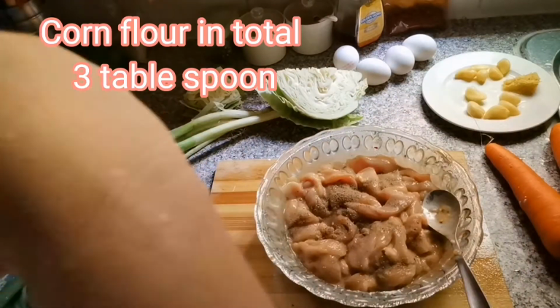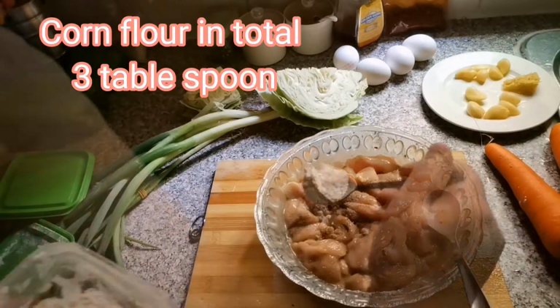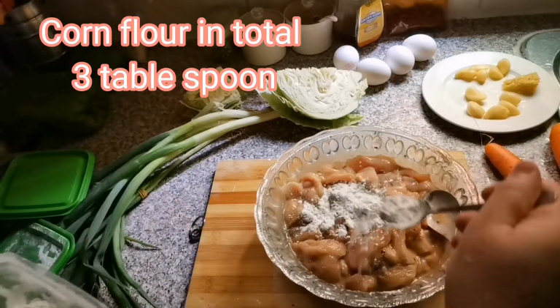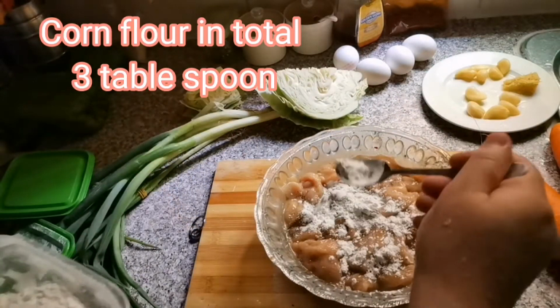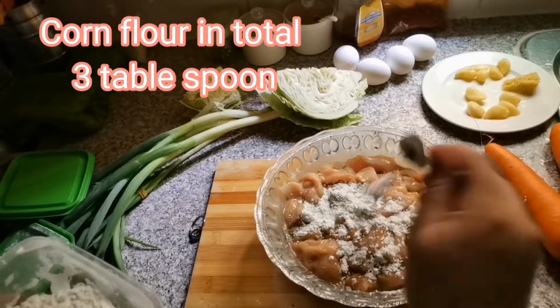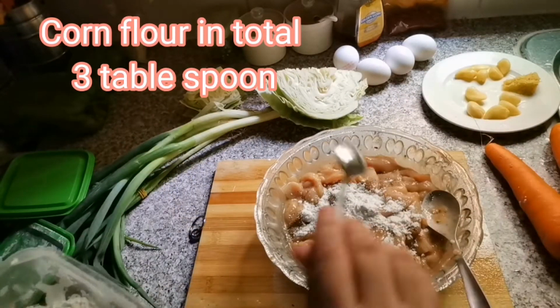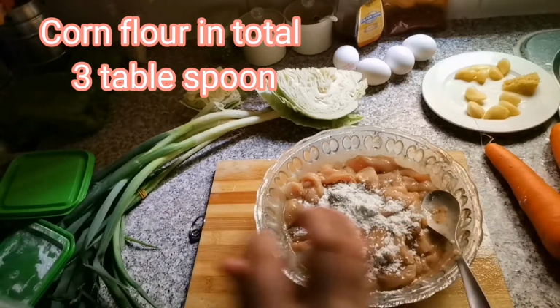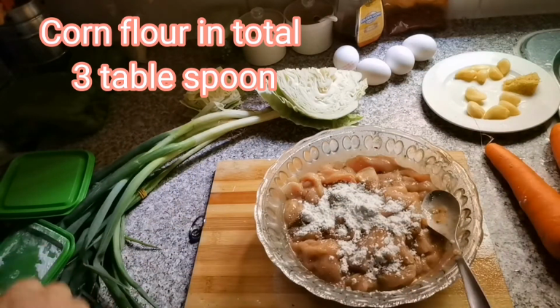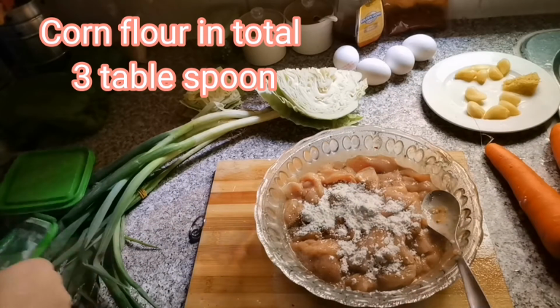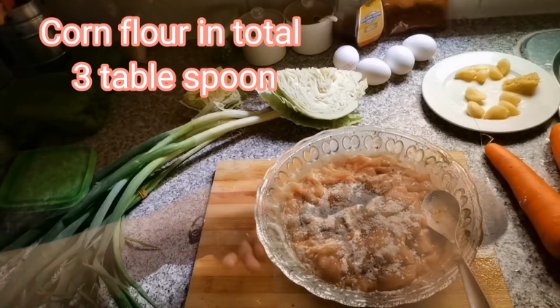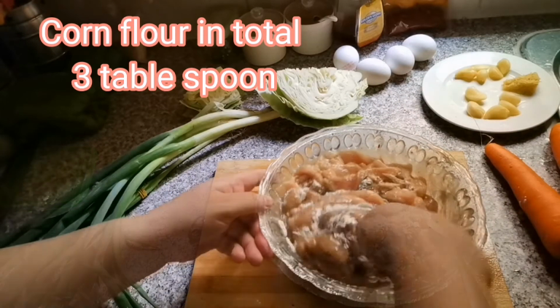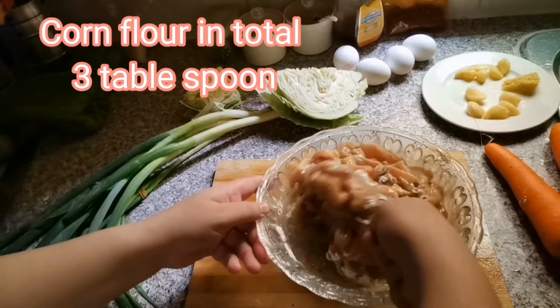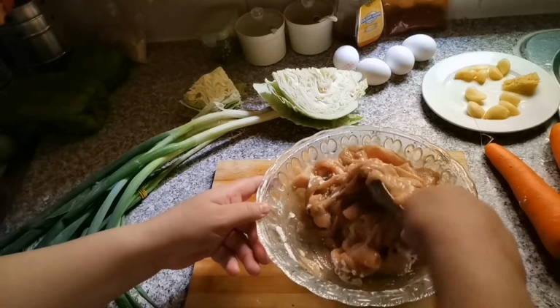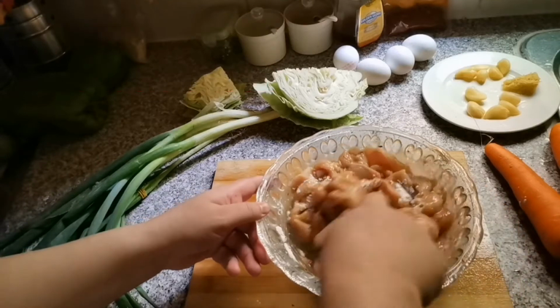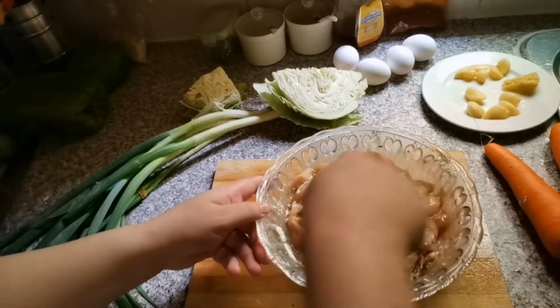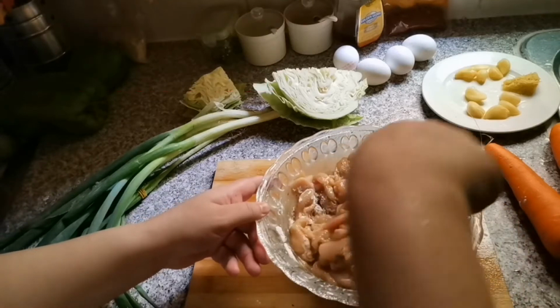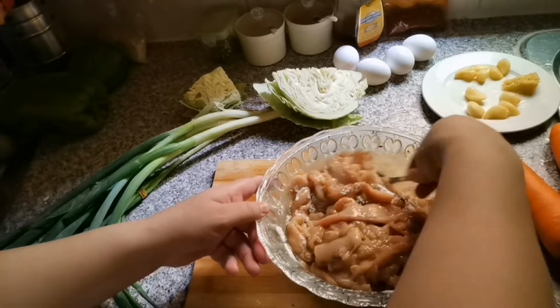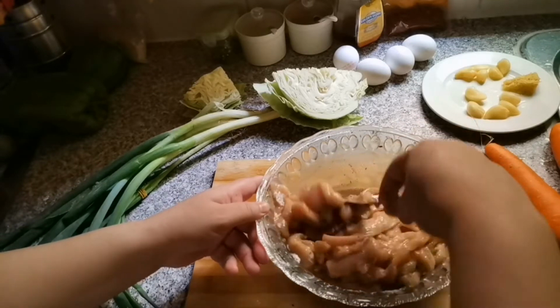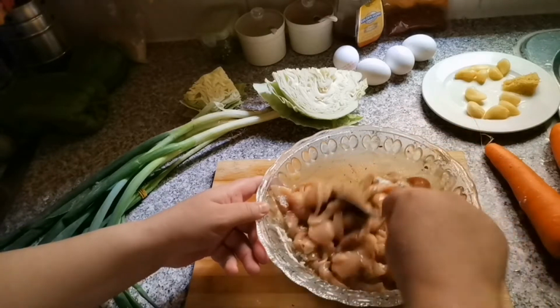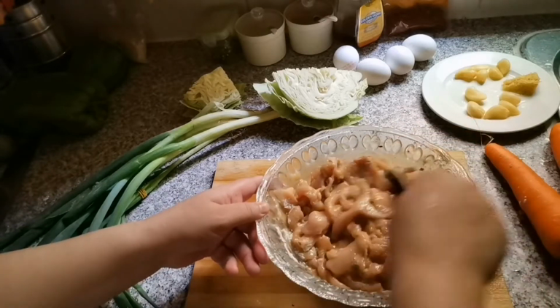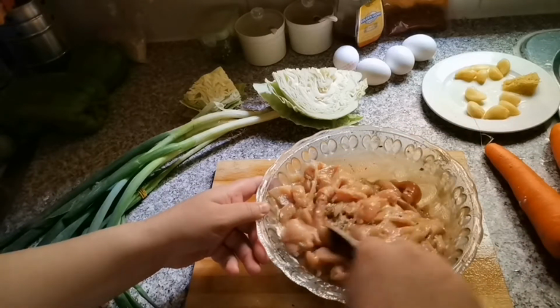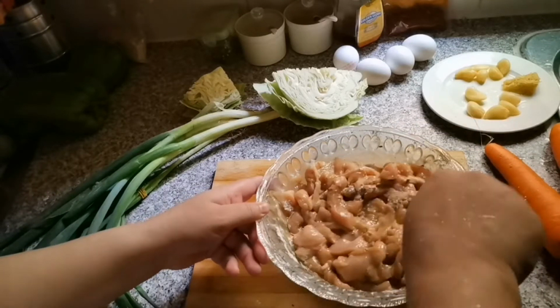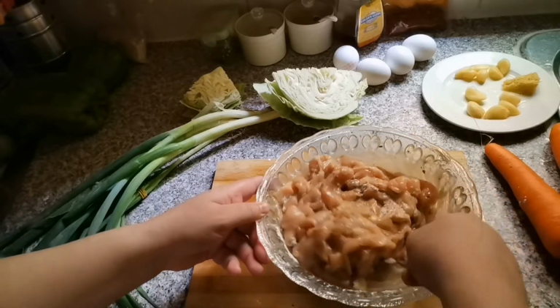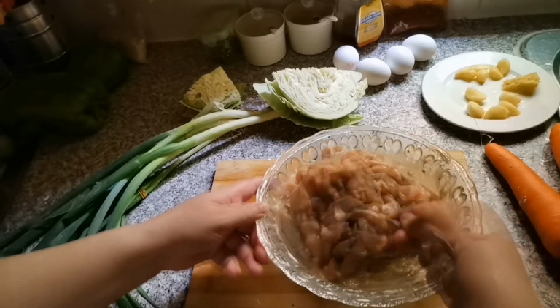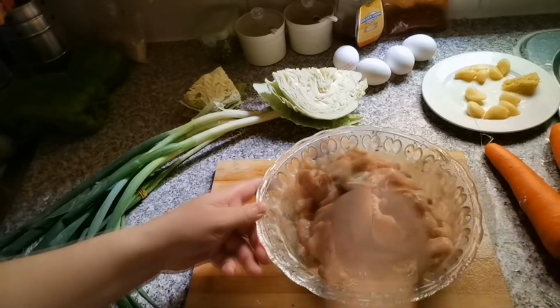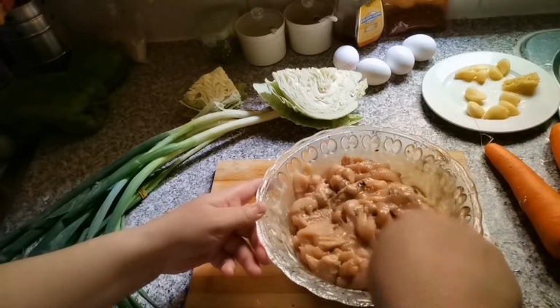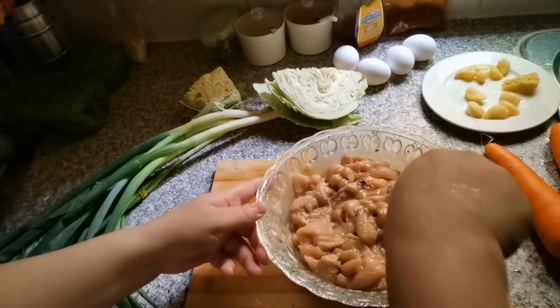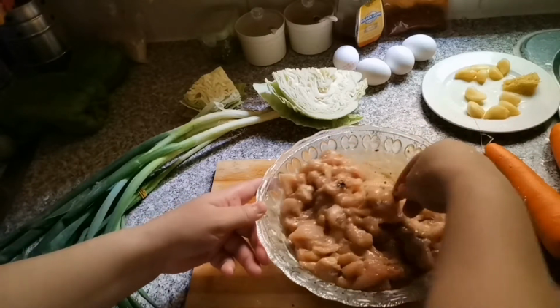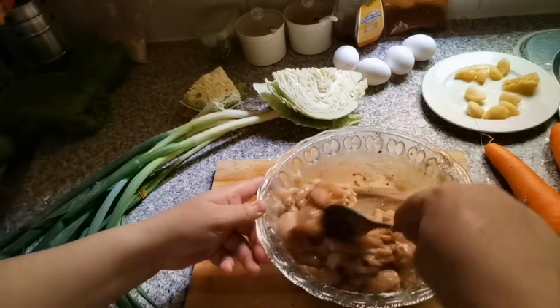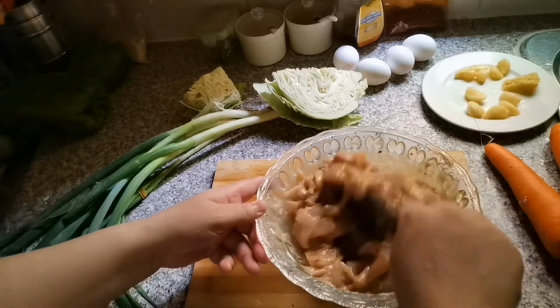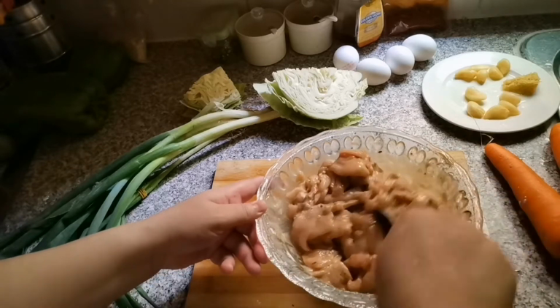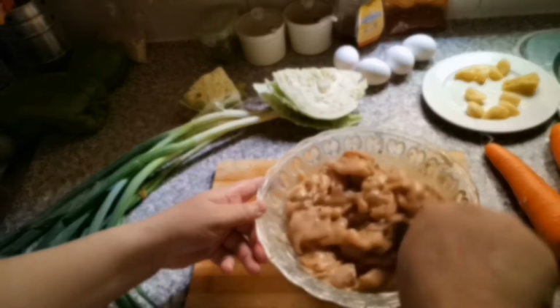I will add some more corn flour and black pepper. After that, I will marinate it for 15 minutes. But if you are ready, you can fry it straight from the marination.